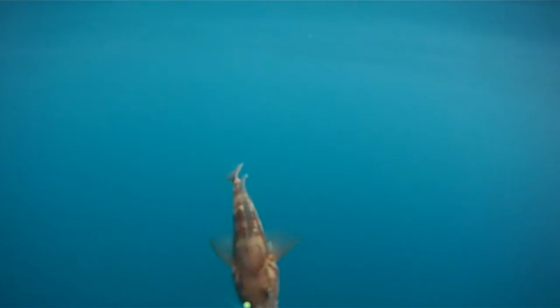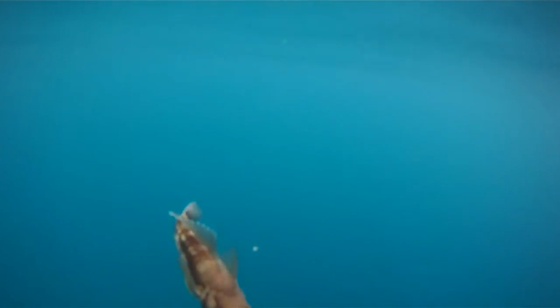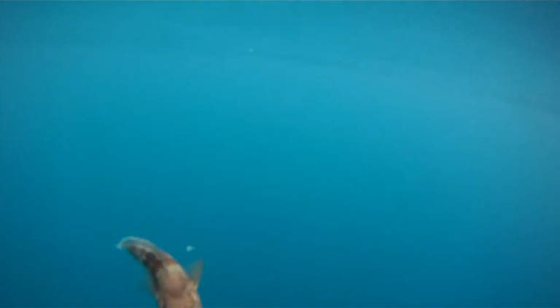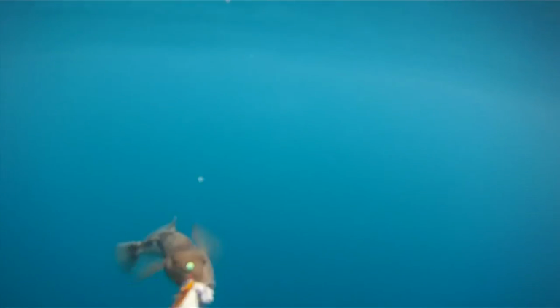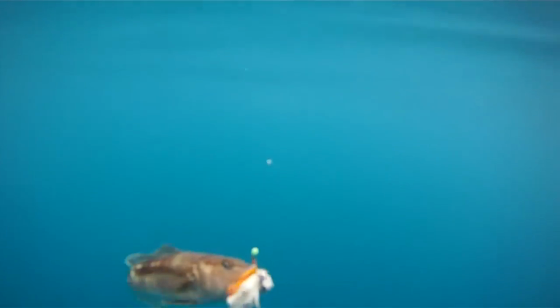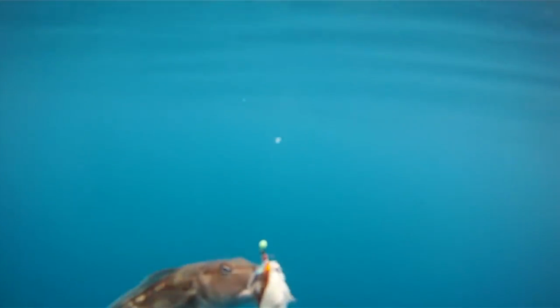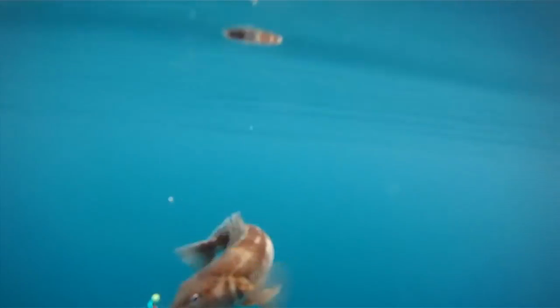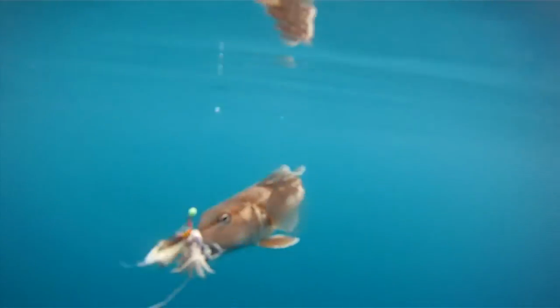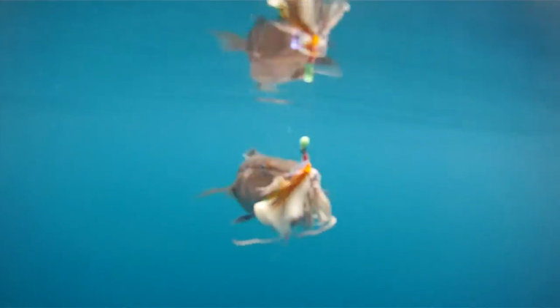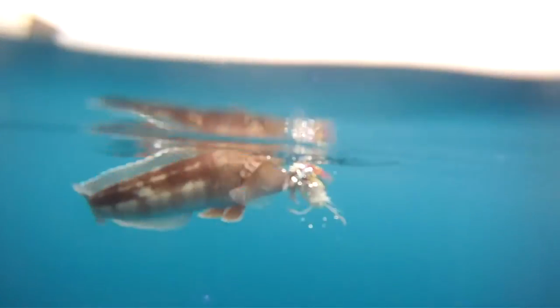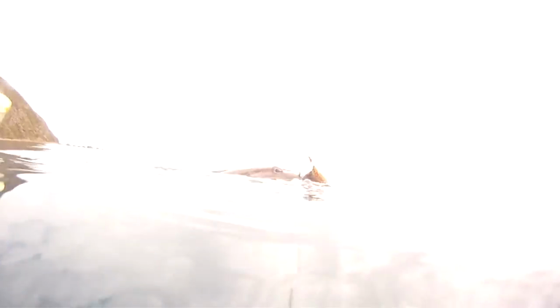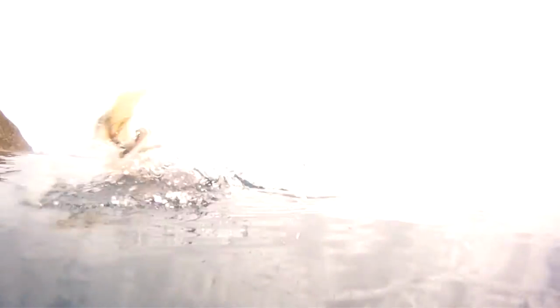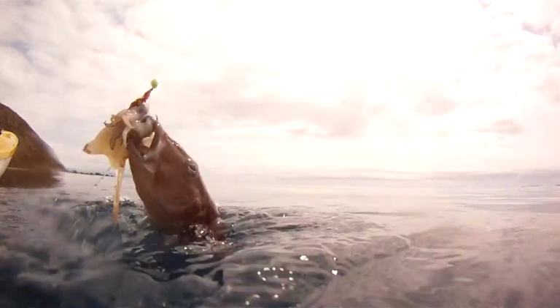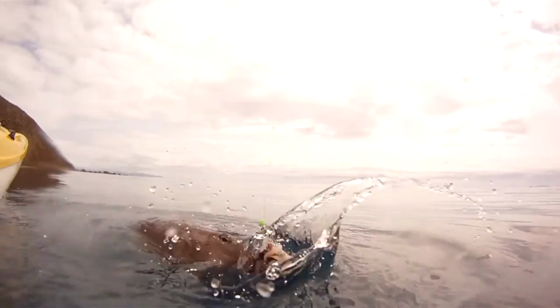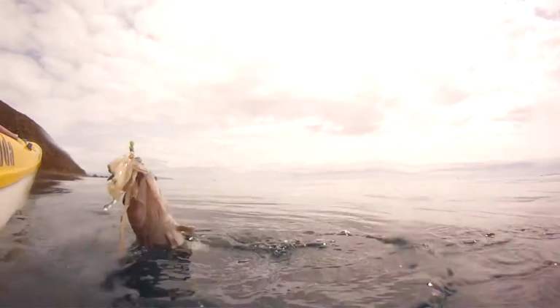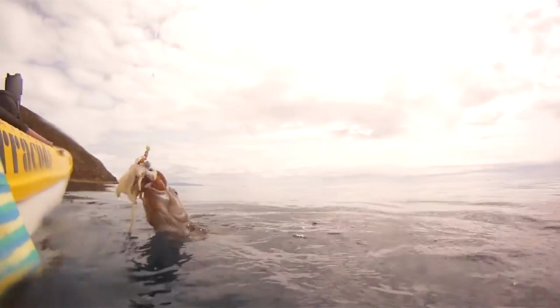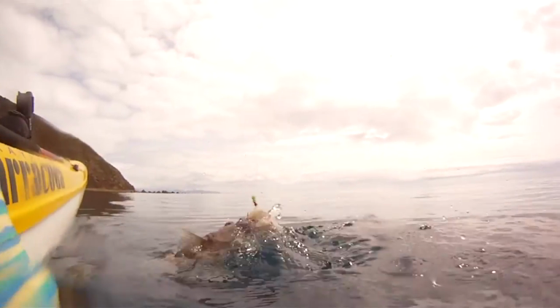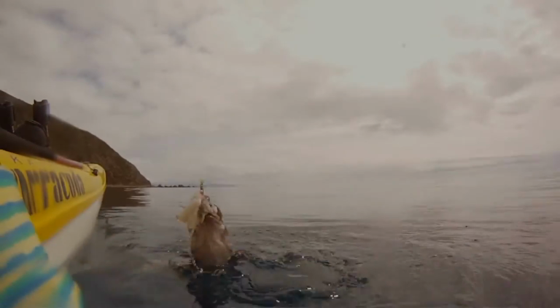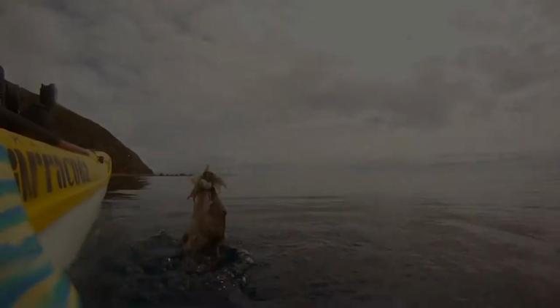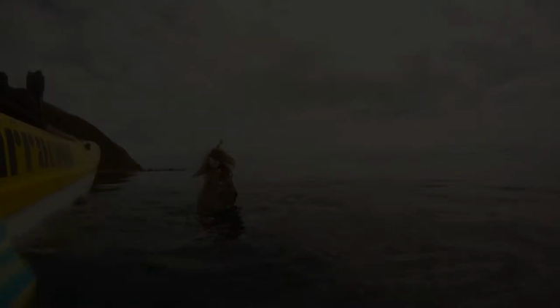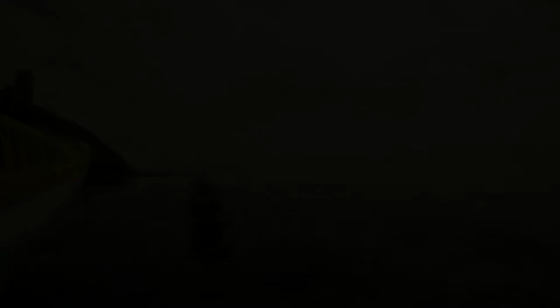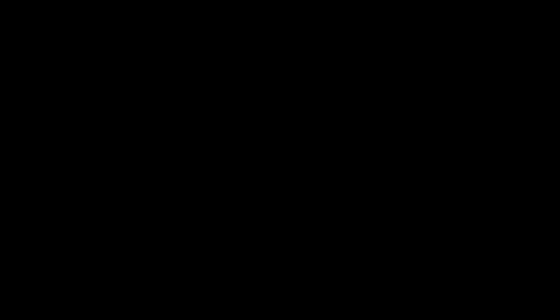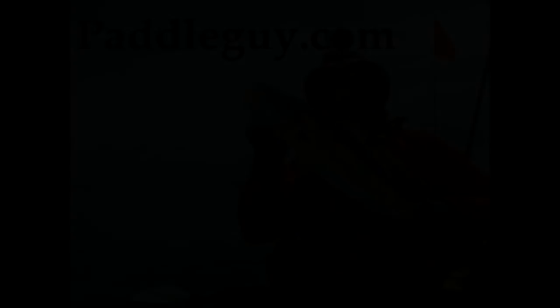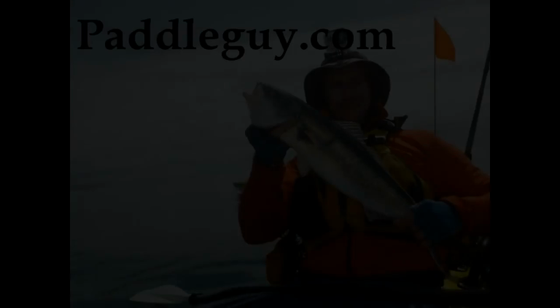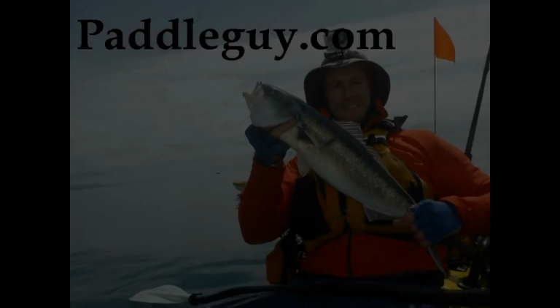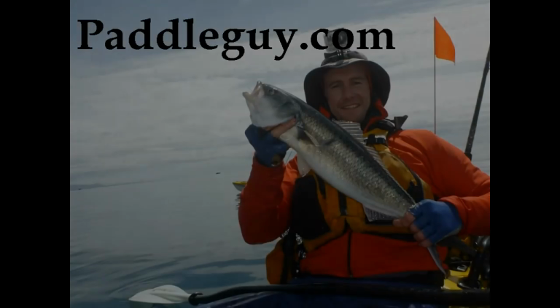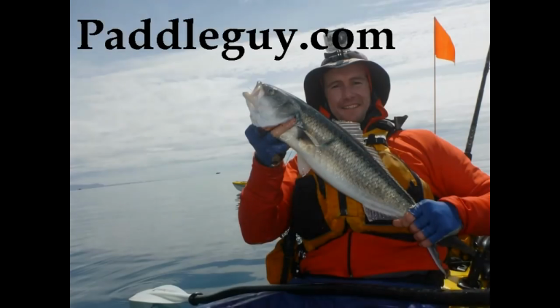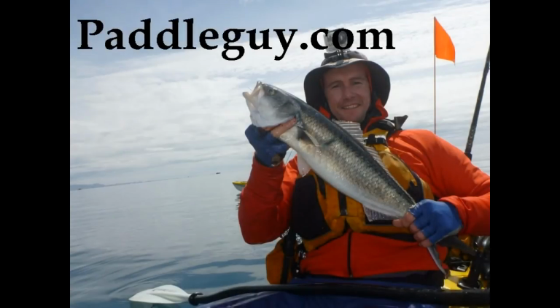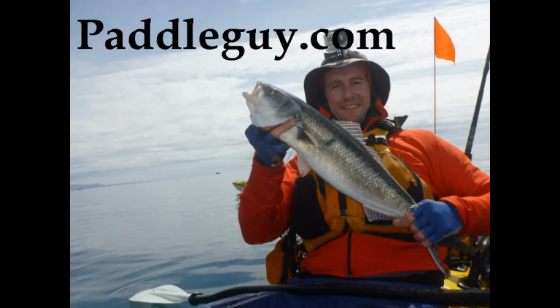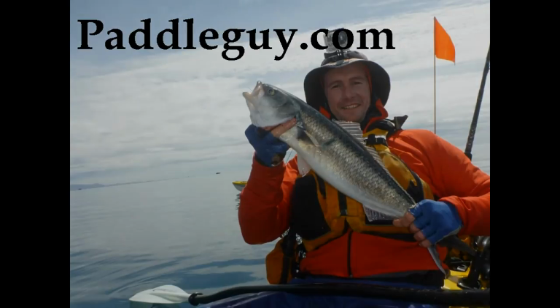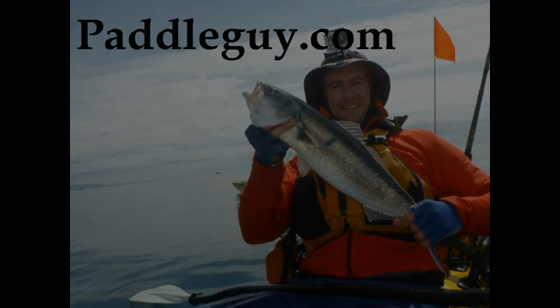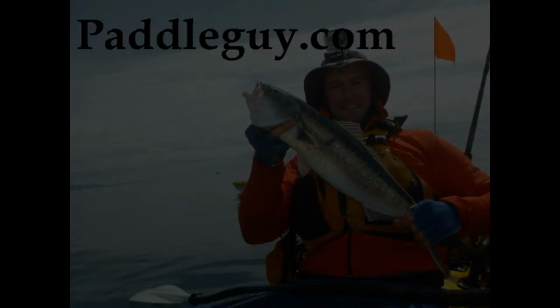Stay tuned to see more from my Wellington kayak fishing session with Dave from Ferg's Kayaks. Simply click subscribe to my YouTube channel and you'll be notified as soon as I upload the video. Thanks for watching — this is Paddle Guy Jase.